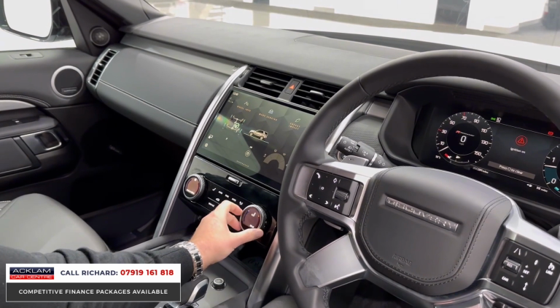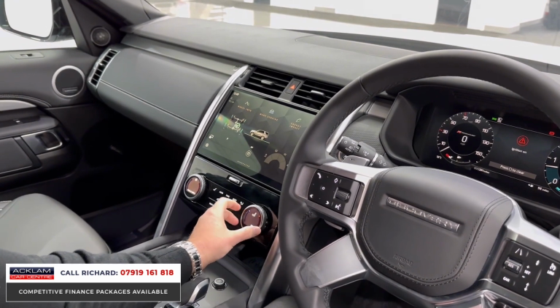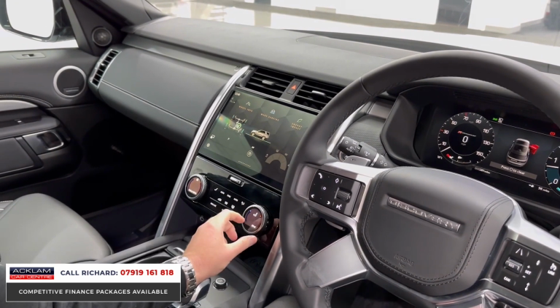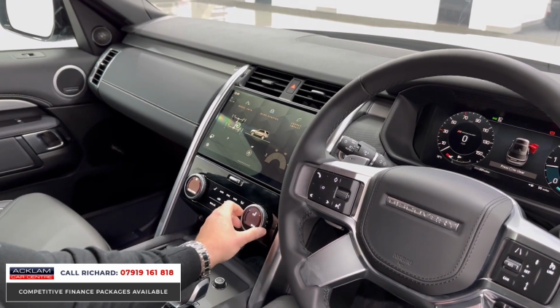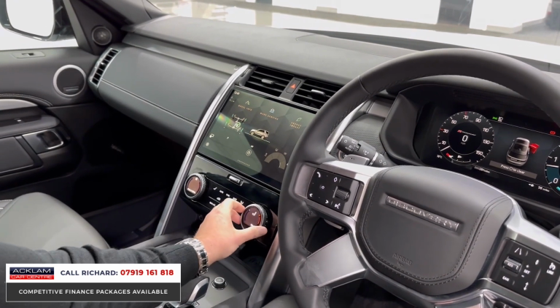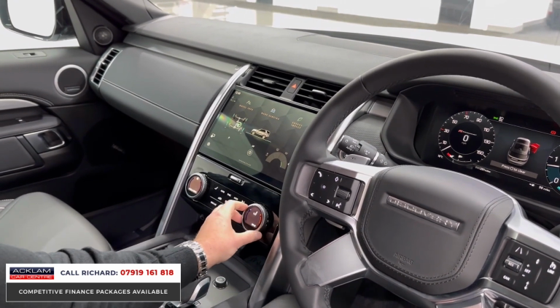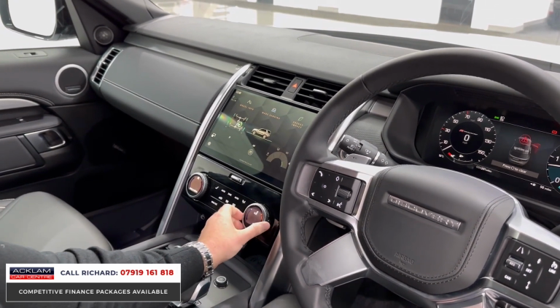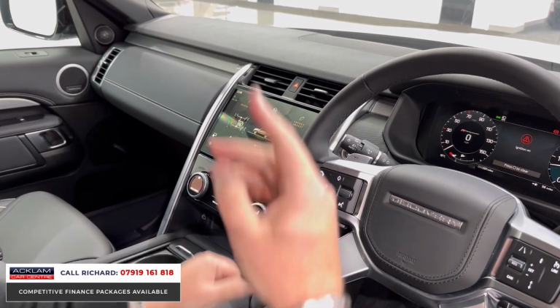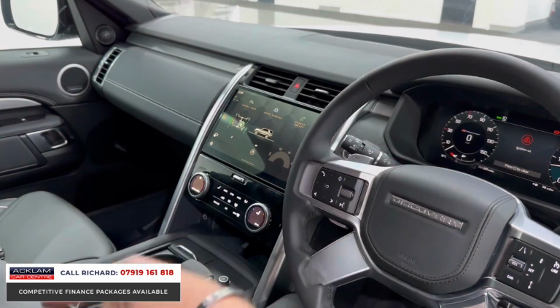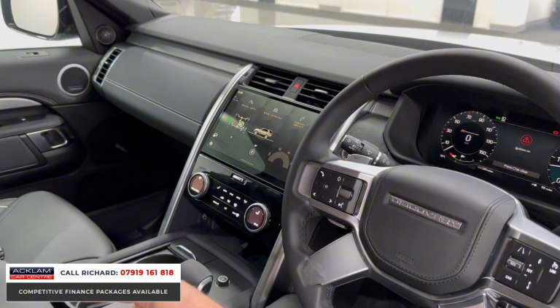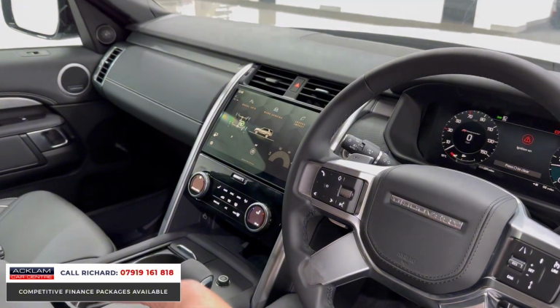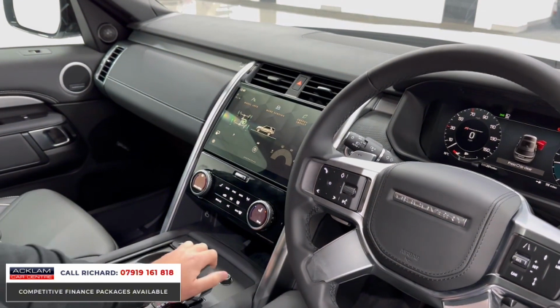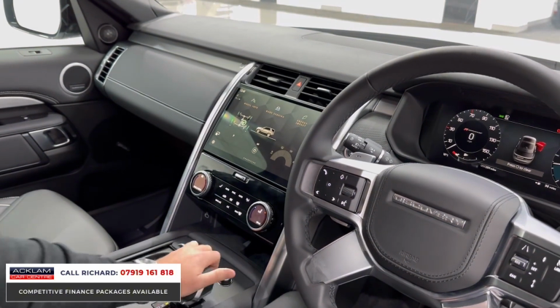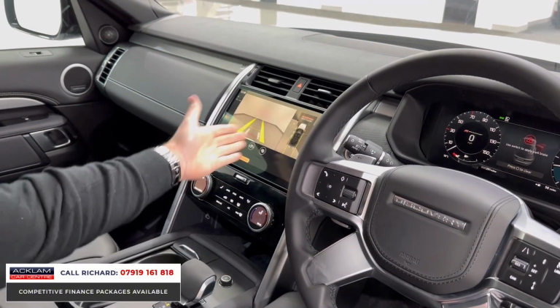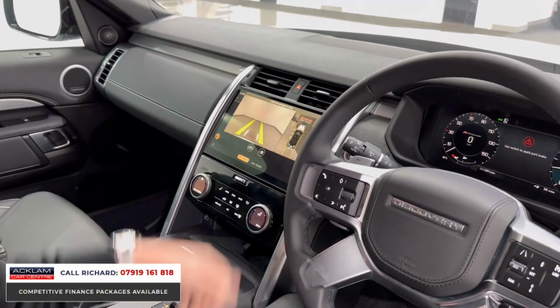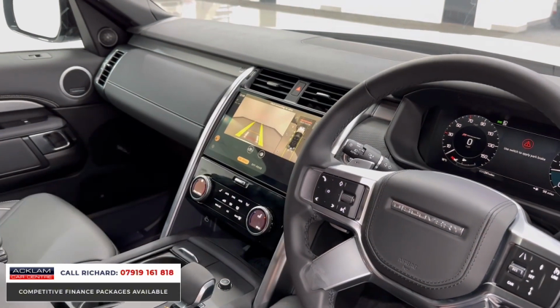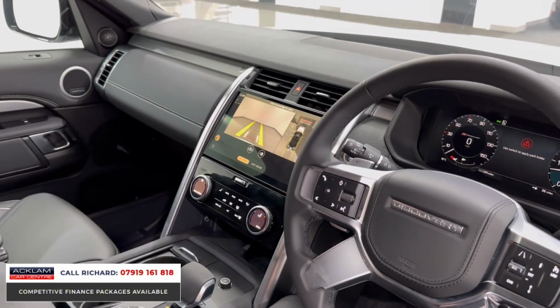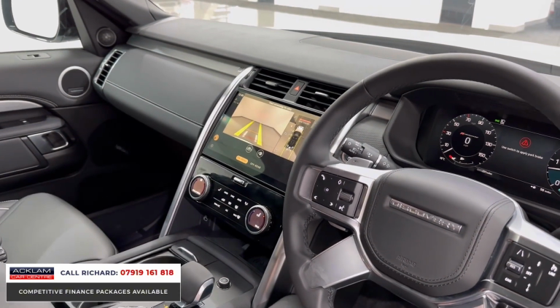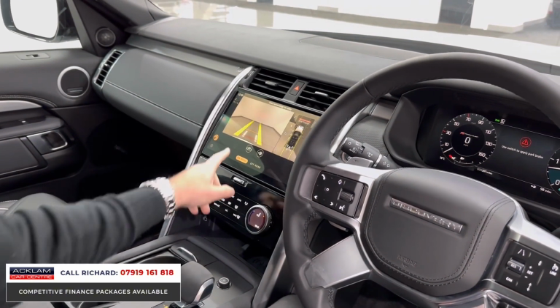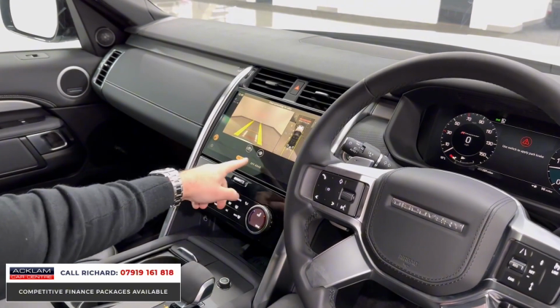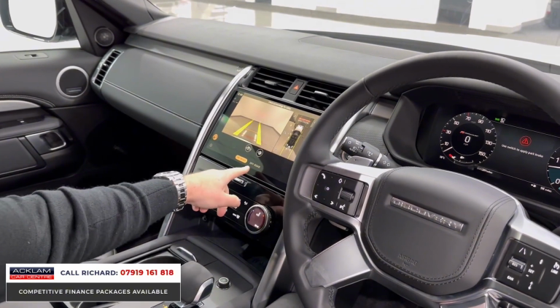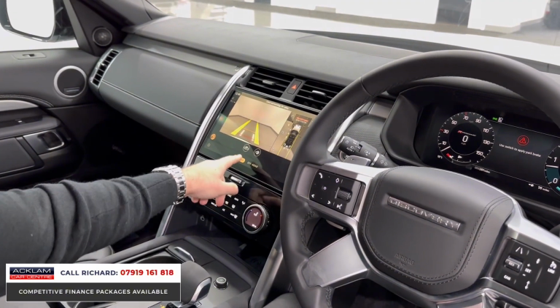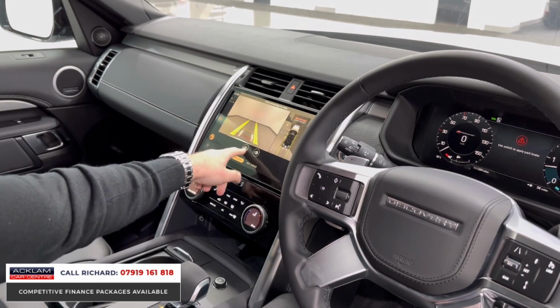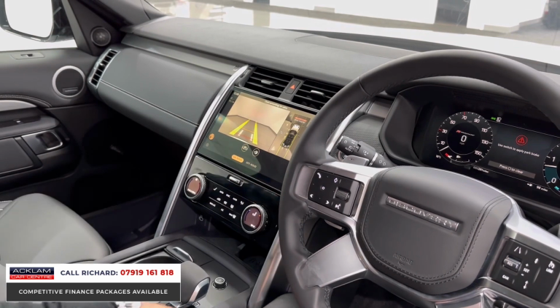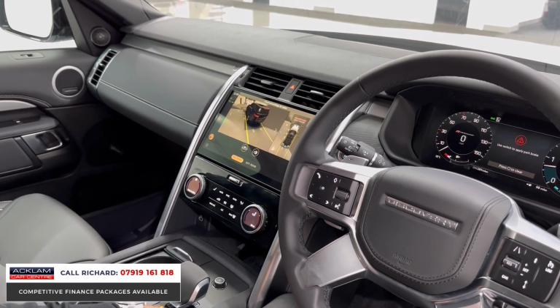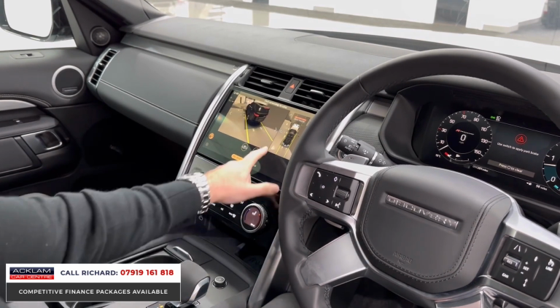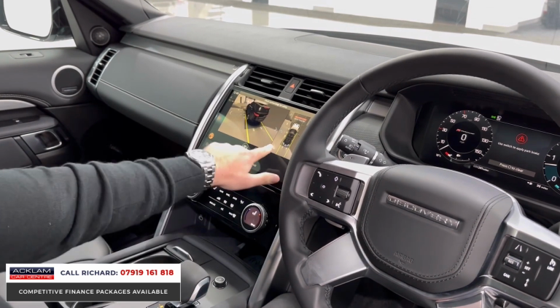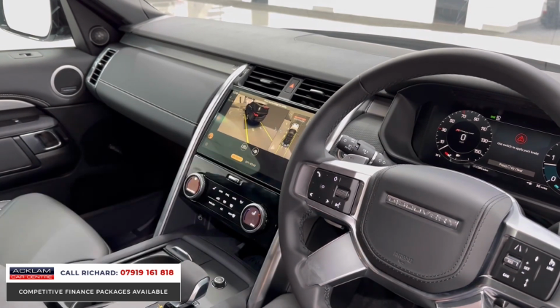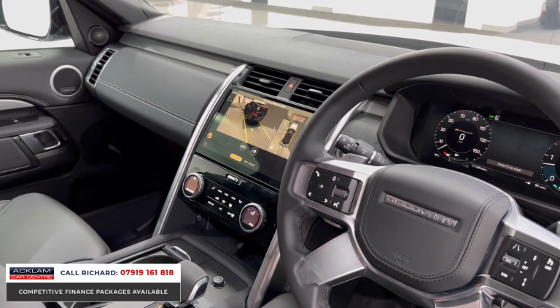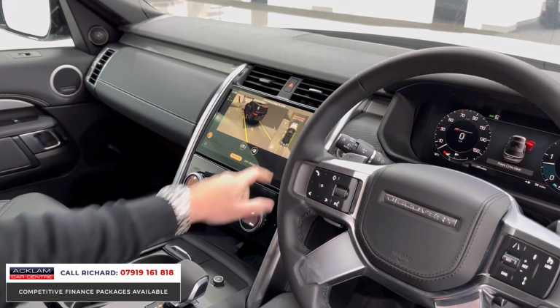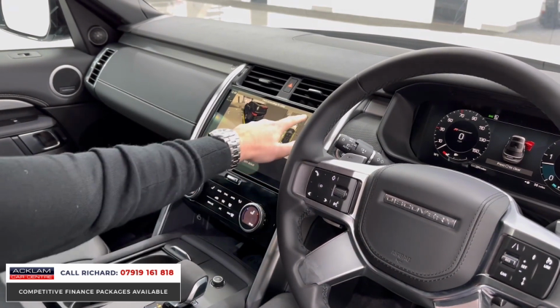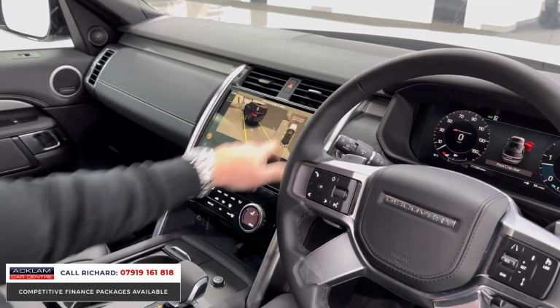Jump in the car and it connects automatically. Wireless phone charging, cooled seats to the front for driver and passenger, heated front and rear screens. With Pivi Pro you get a wonderful camera system — off-road and on-road cameras, 3D surround view camera, top view, and reversing cameras.